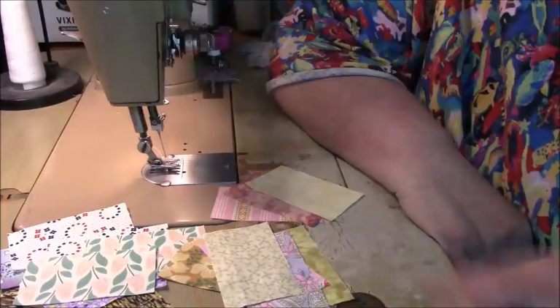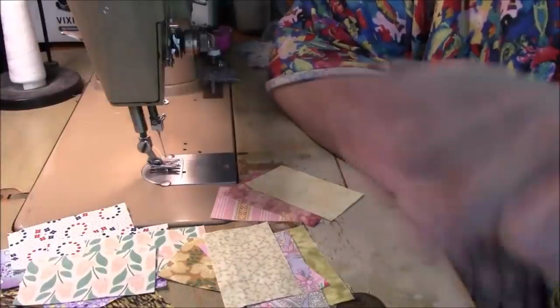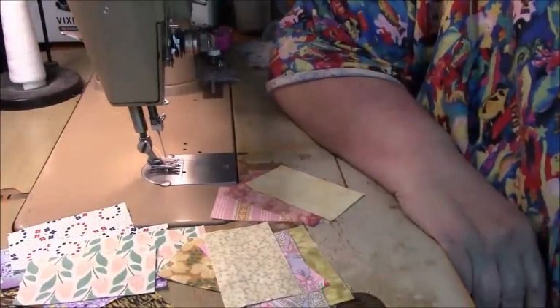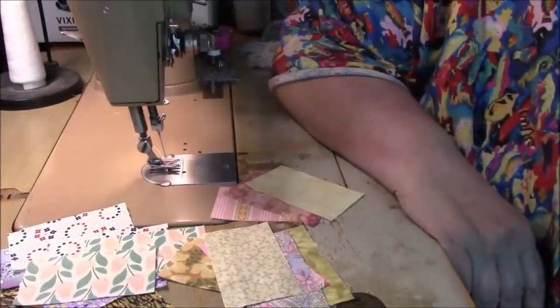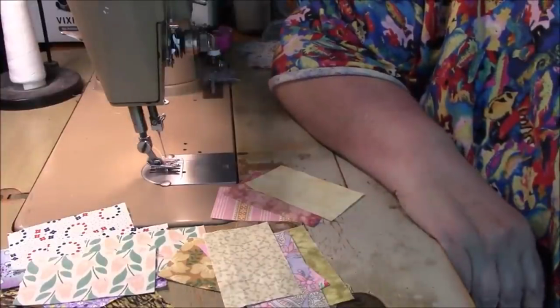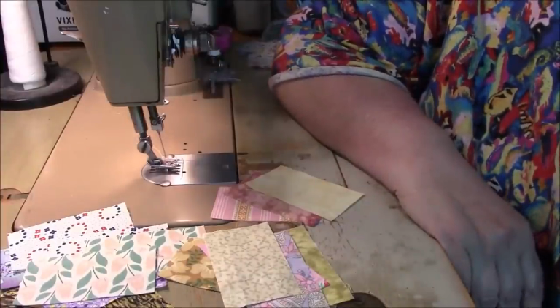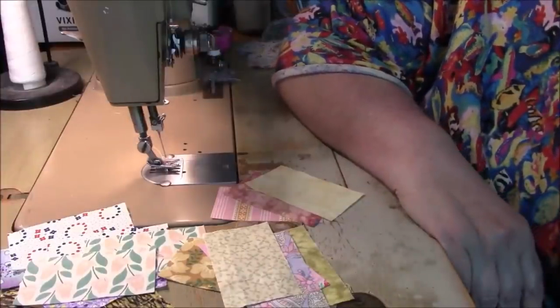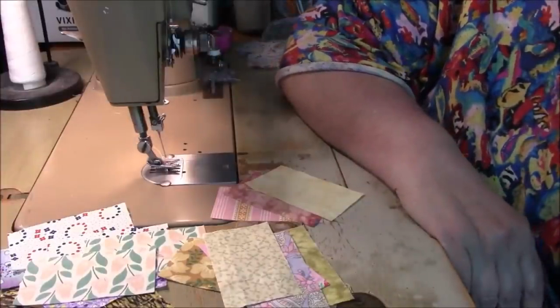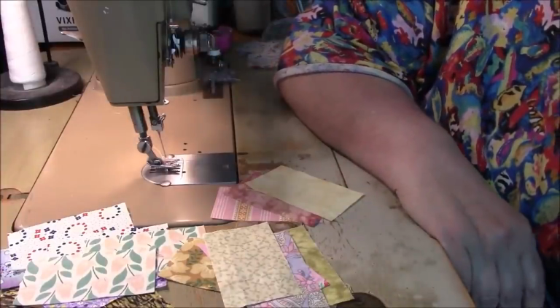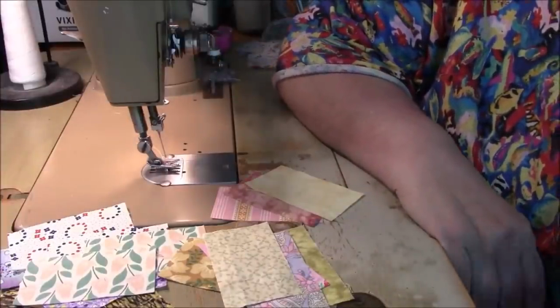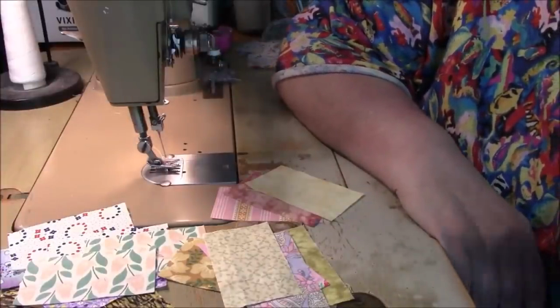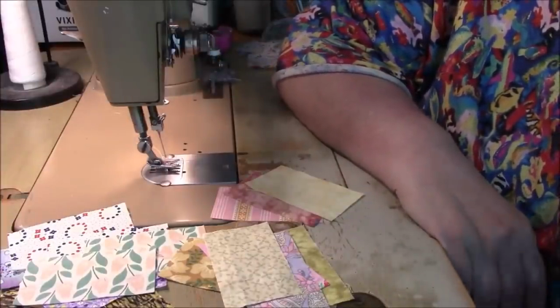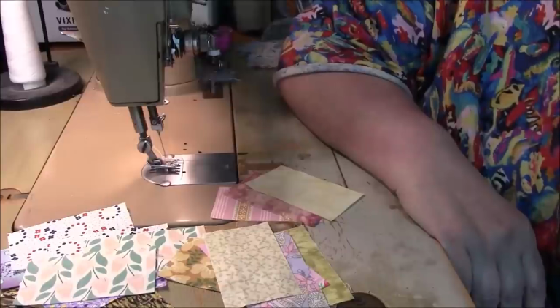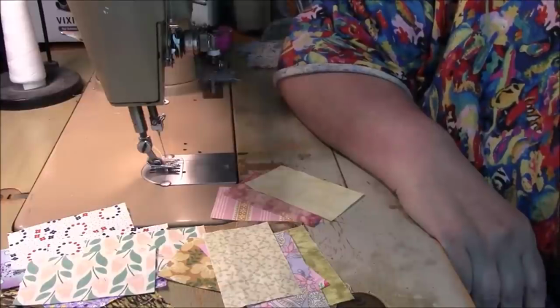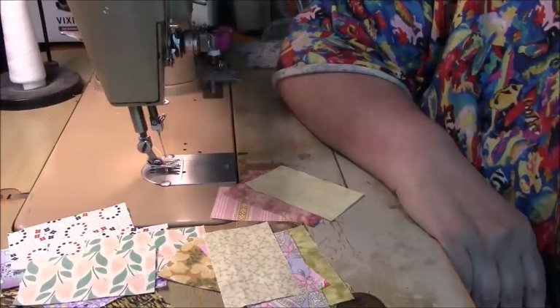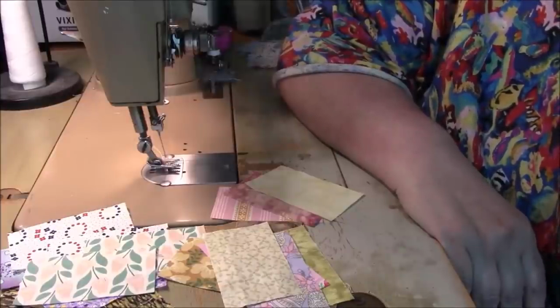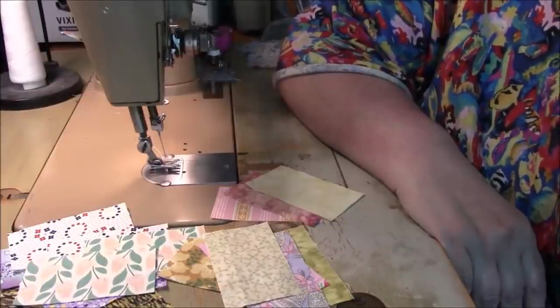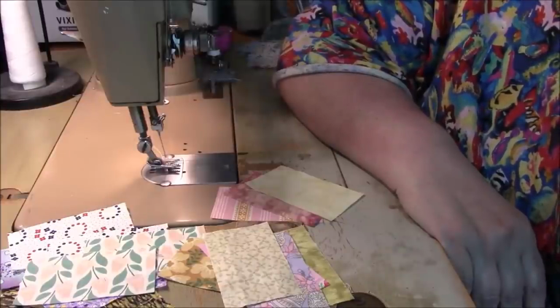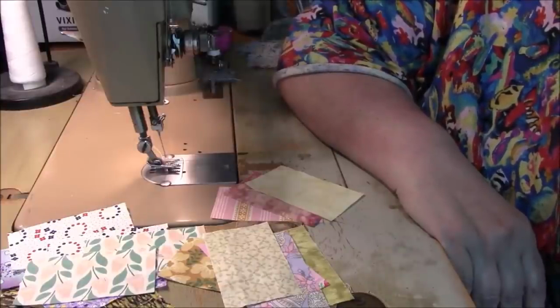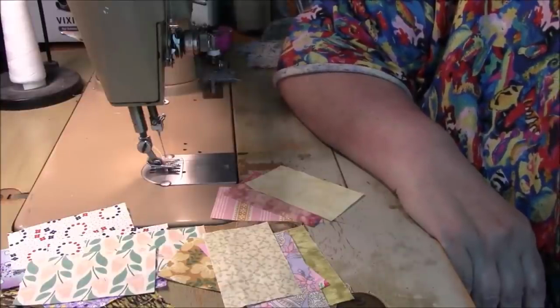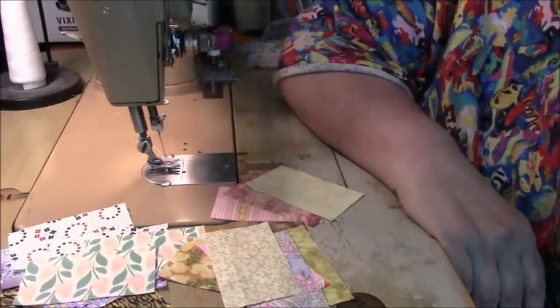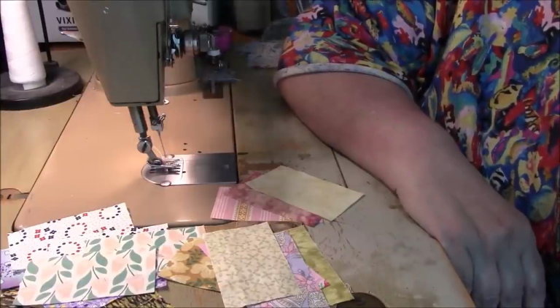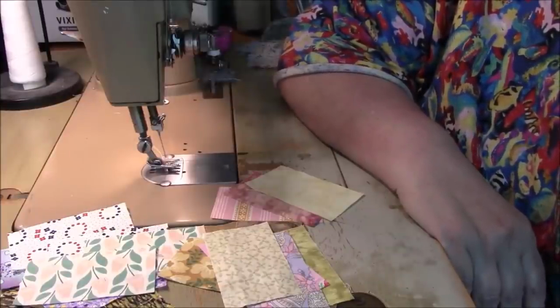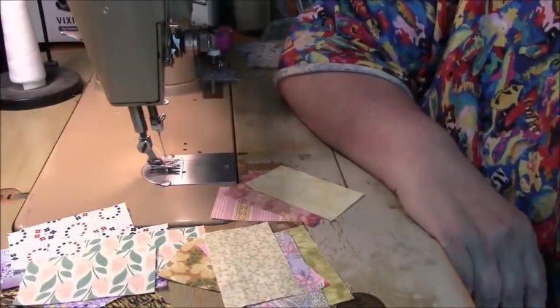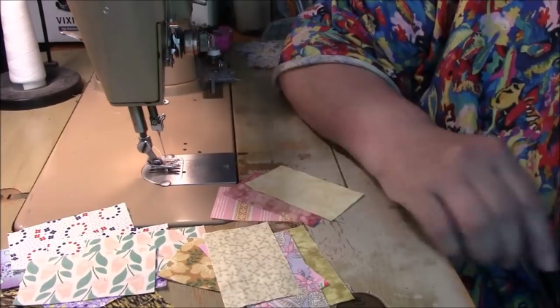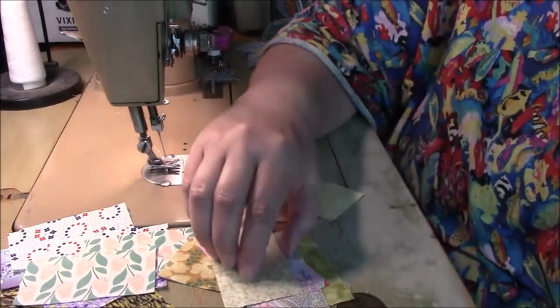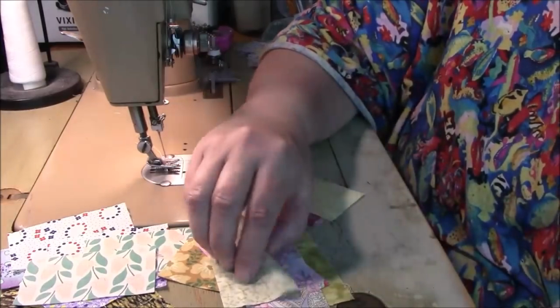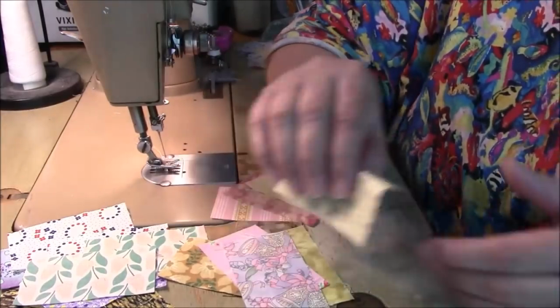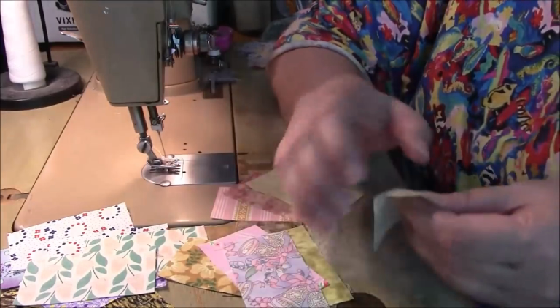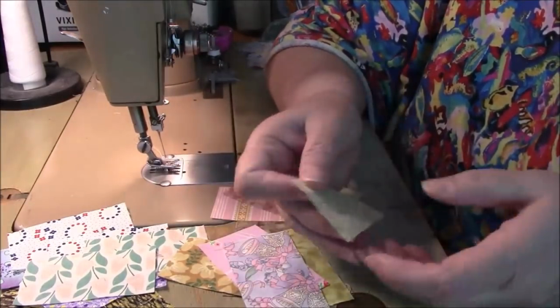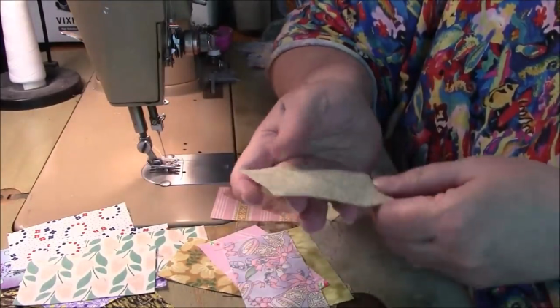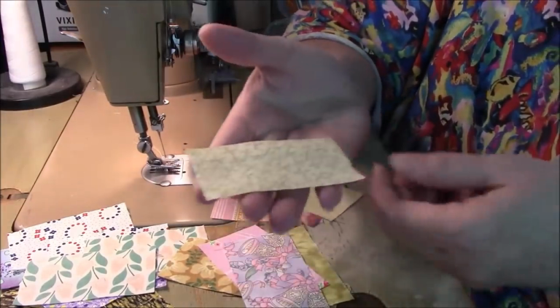Hi everyone, it's me Darlene. I am here with another scrappy quilt block. This one is going to be made entirely with mini bricks. This is a new size that I sell in my sales.